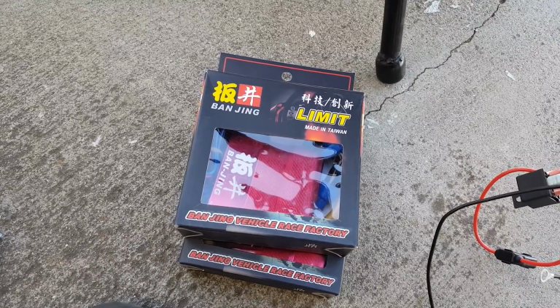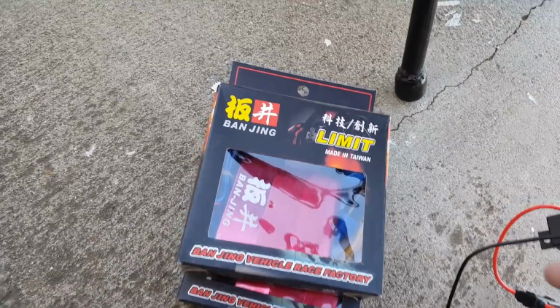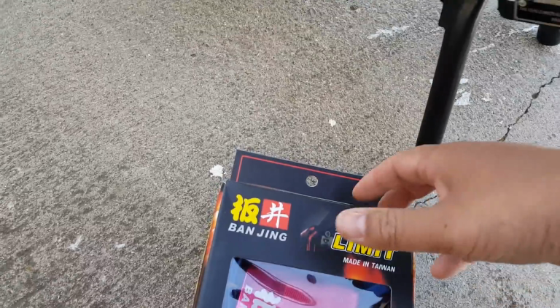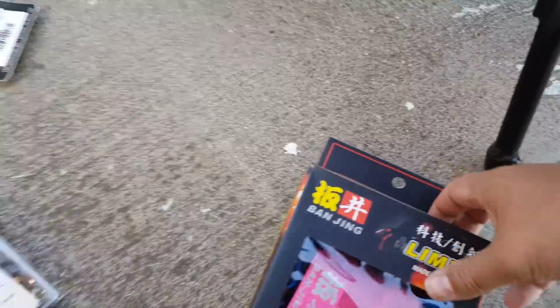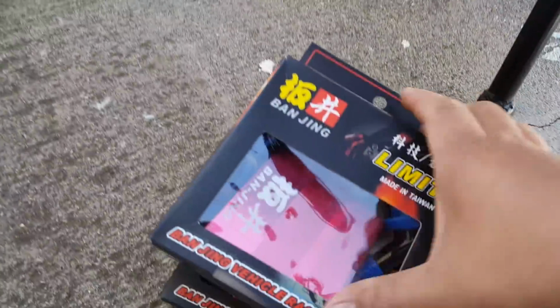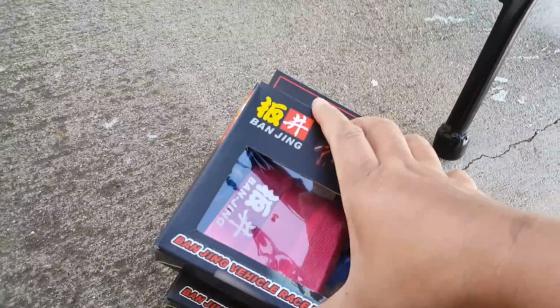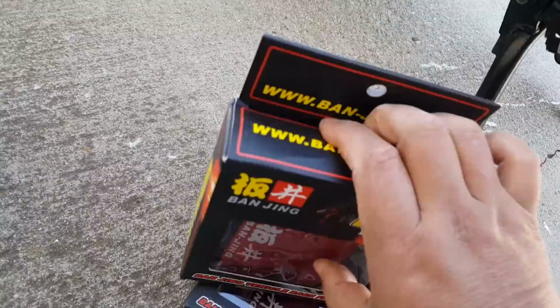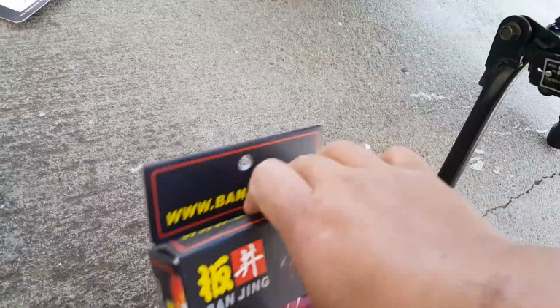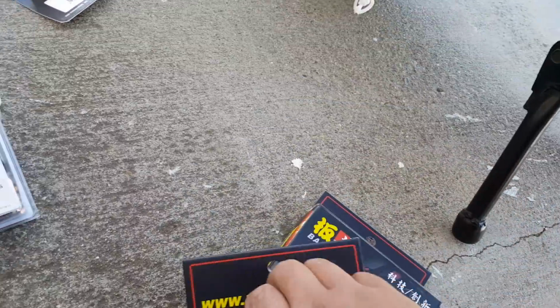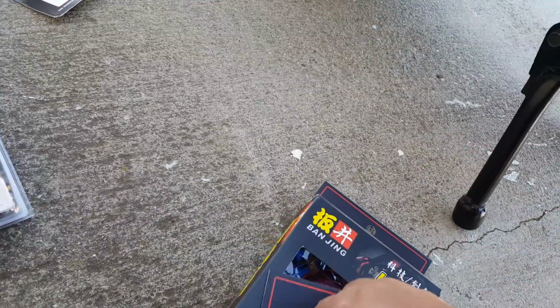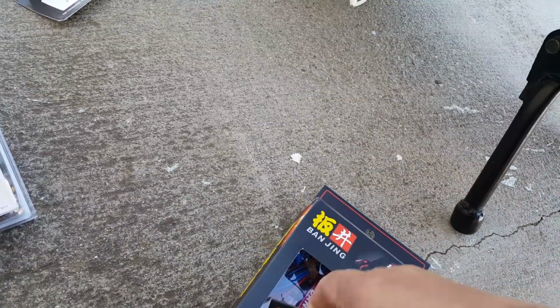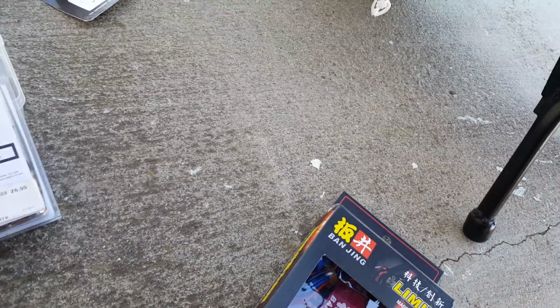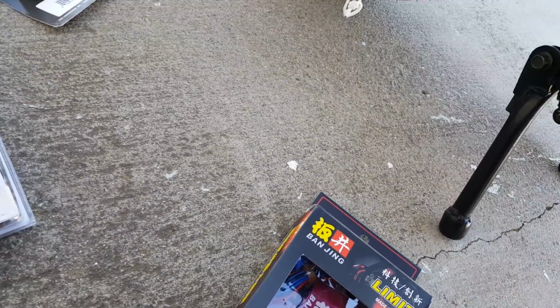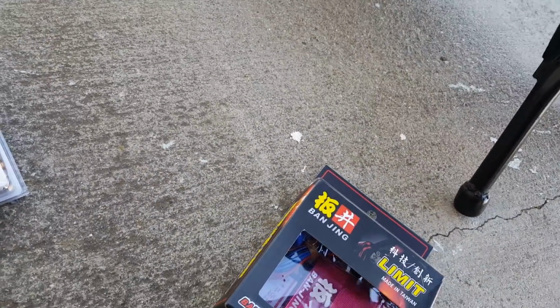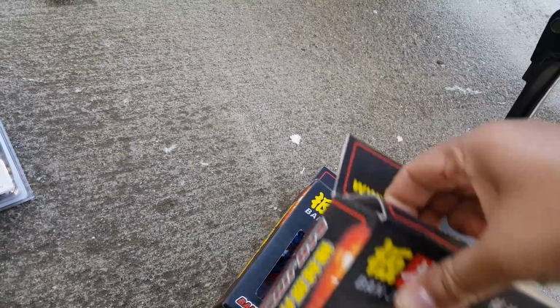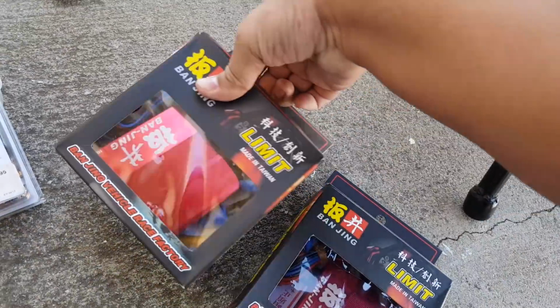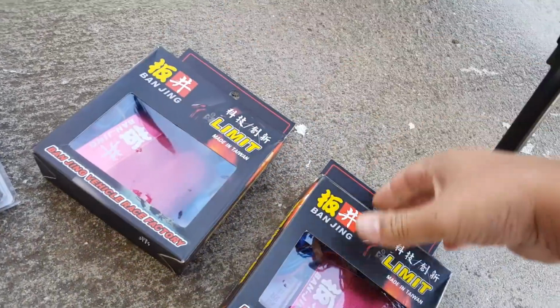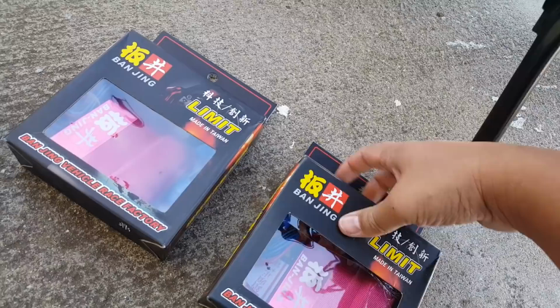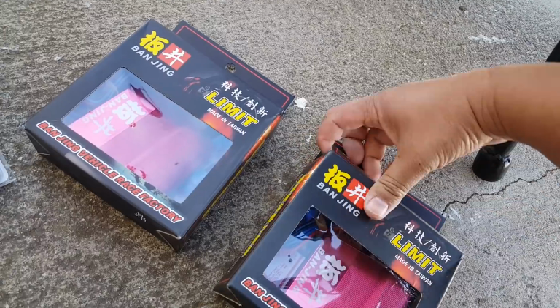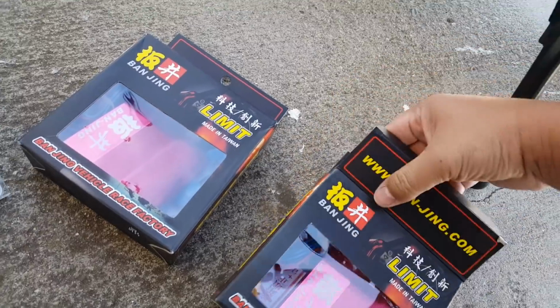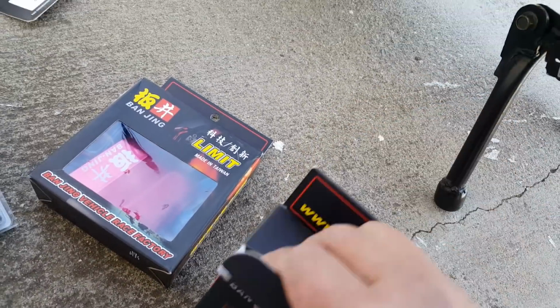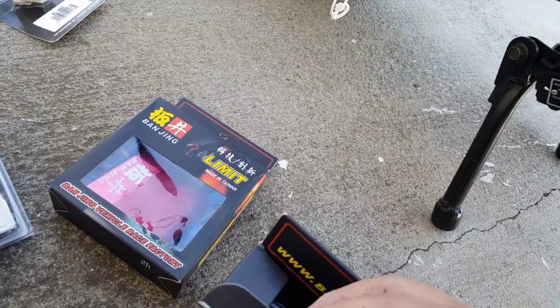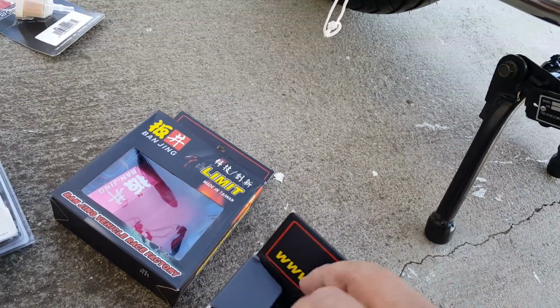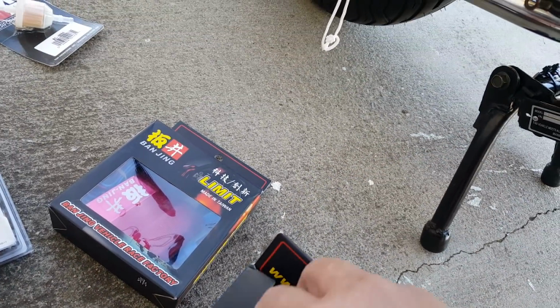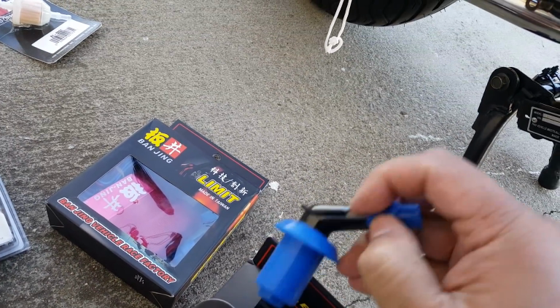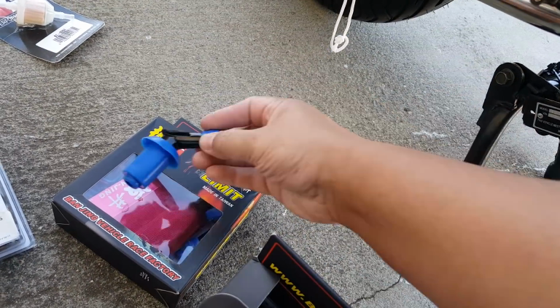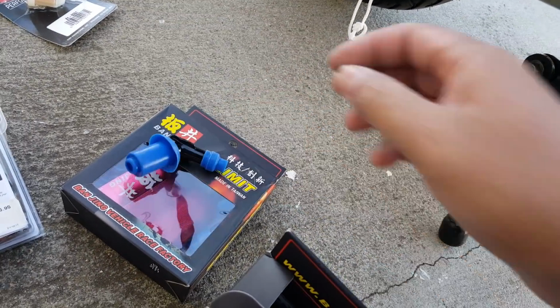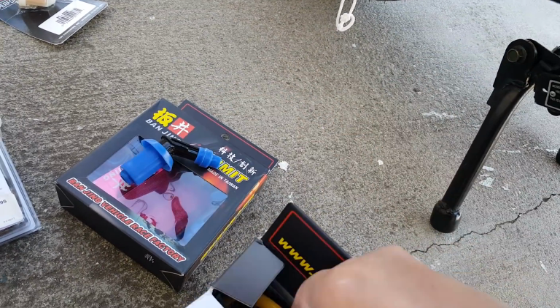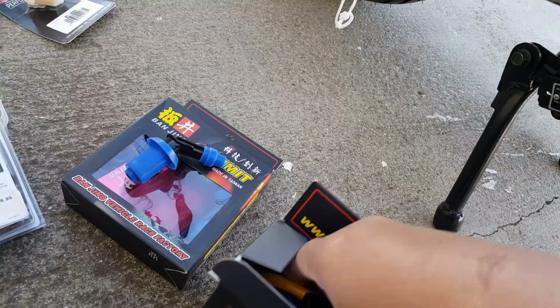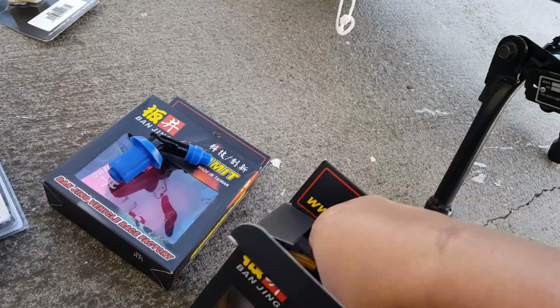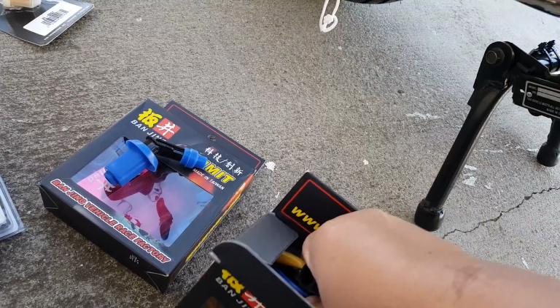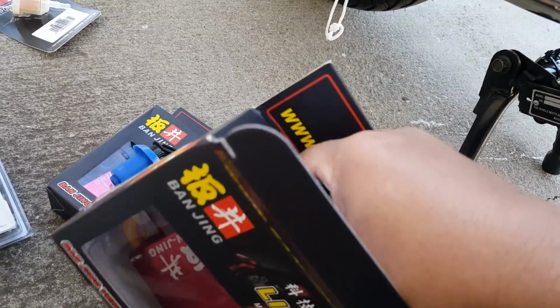Here's the Banjing CDI rev liminator. It also has built-in advanced timing, so it's a very capable unit — pretty much worth every penny. It will increase horsepower.